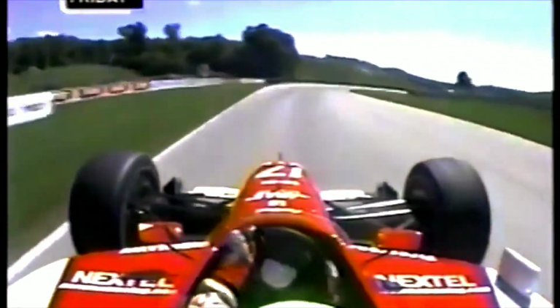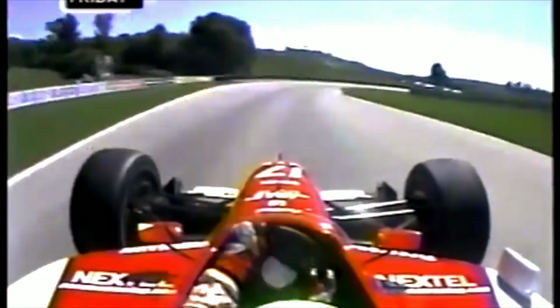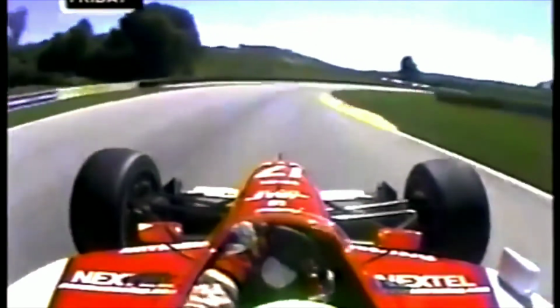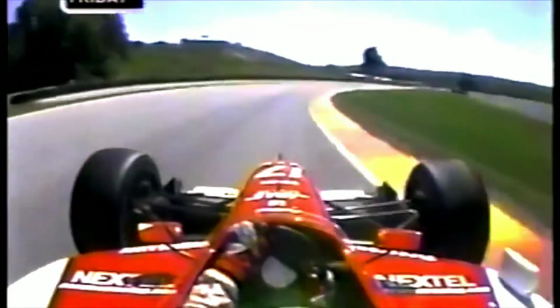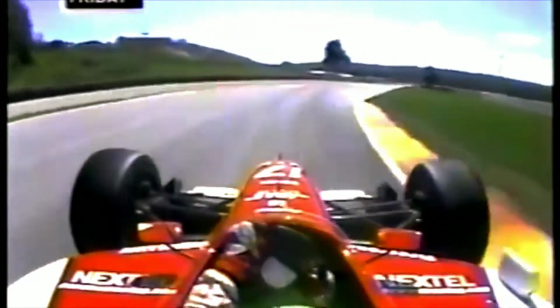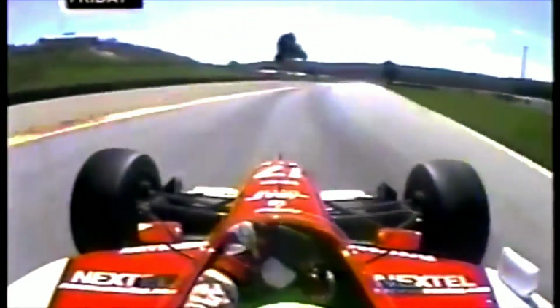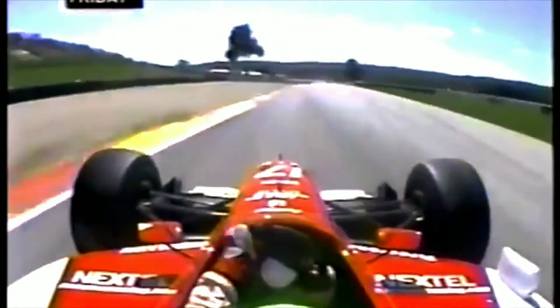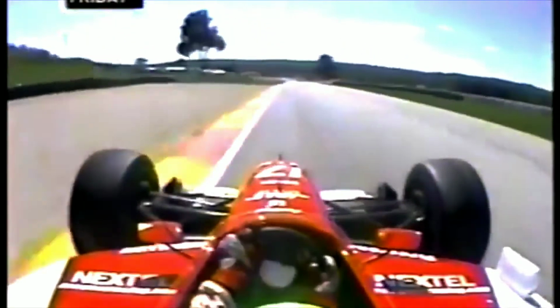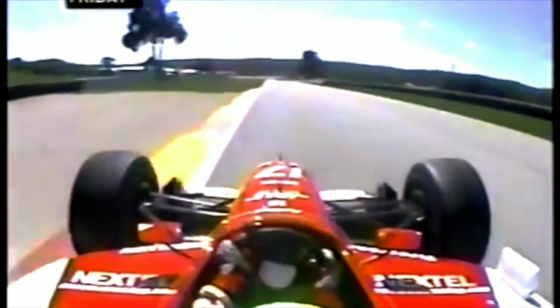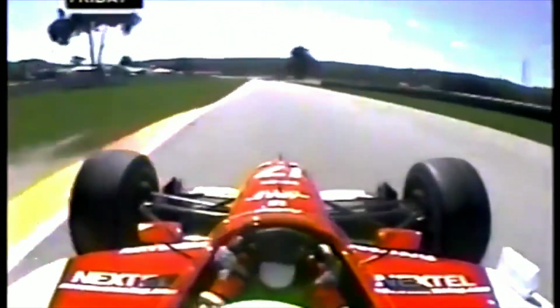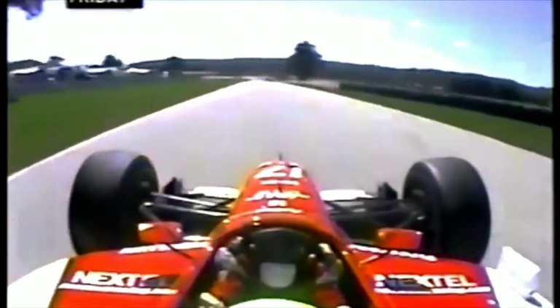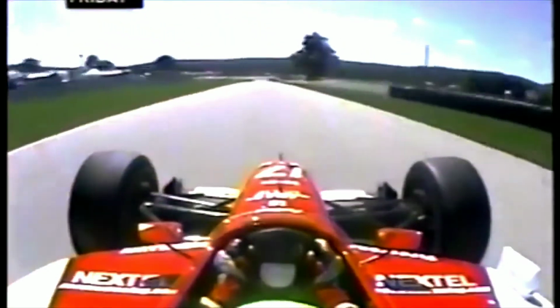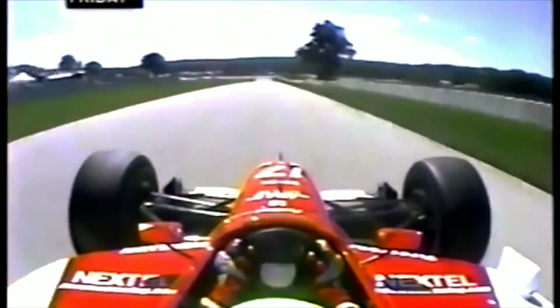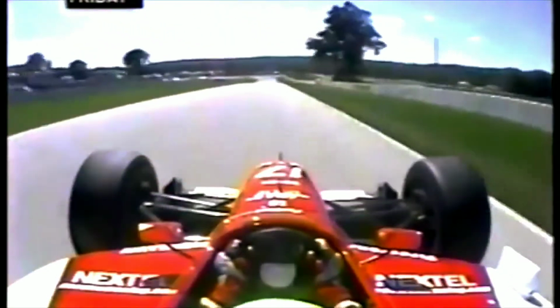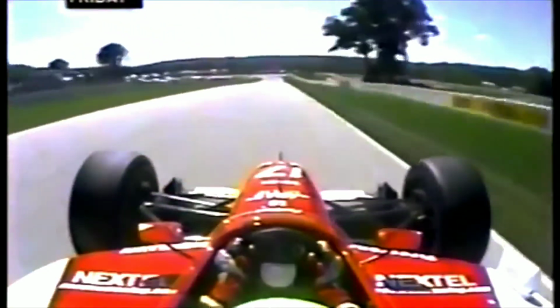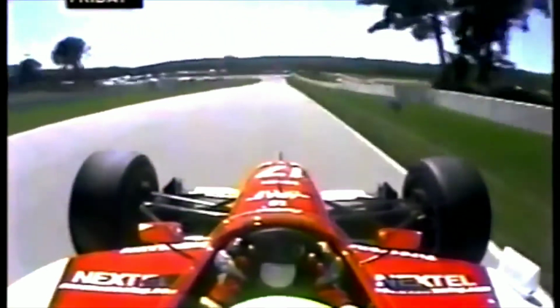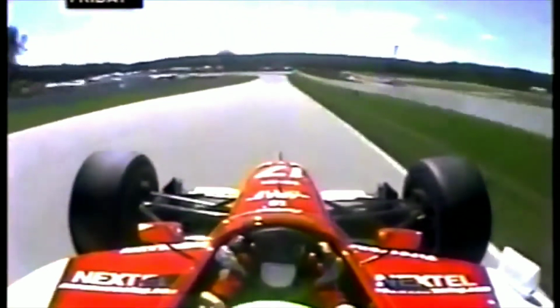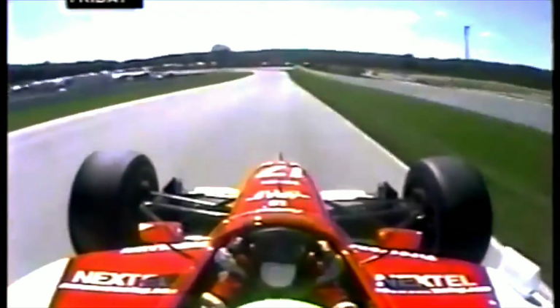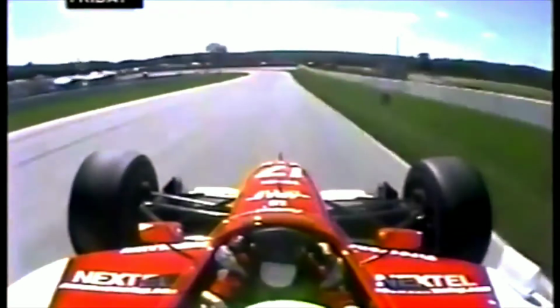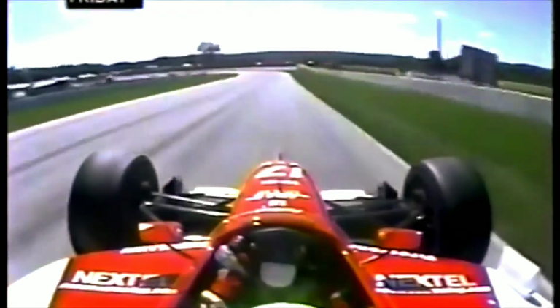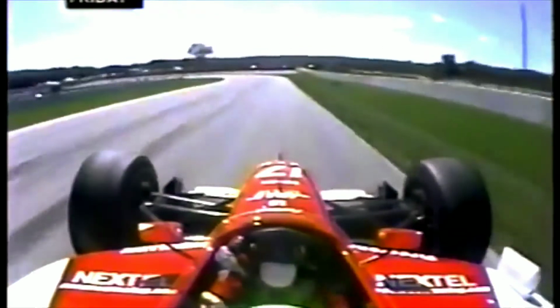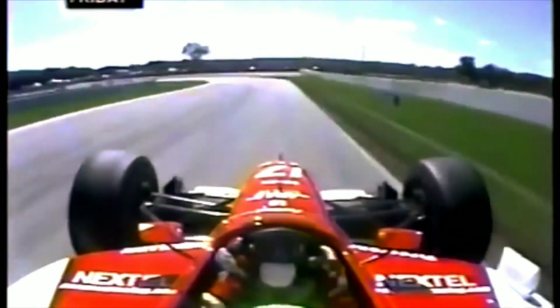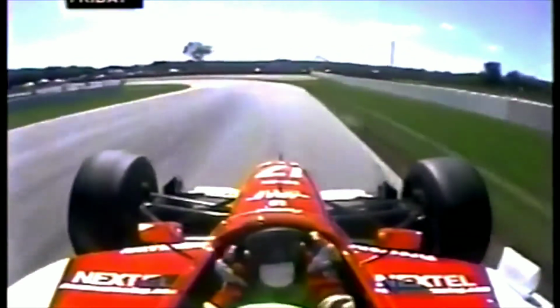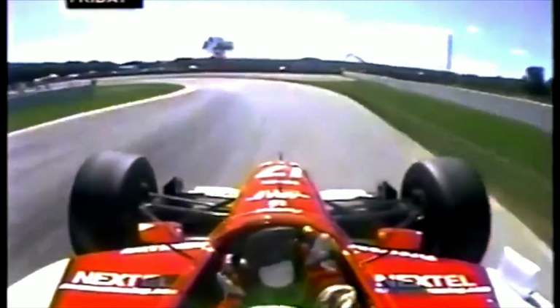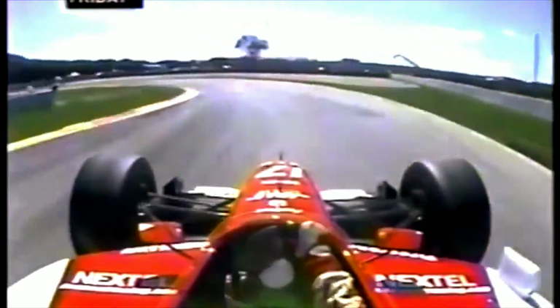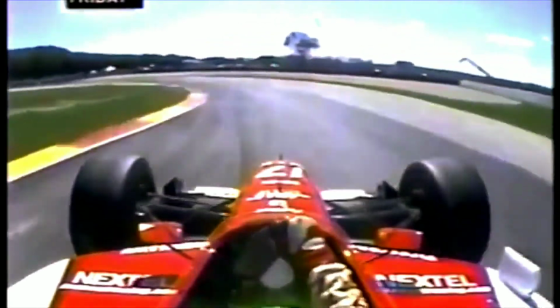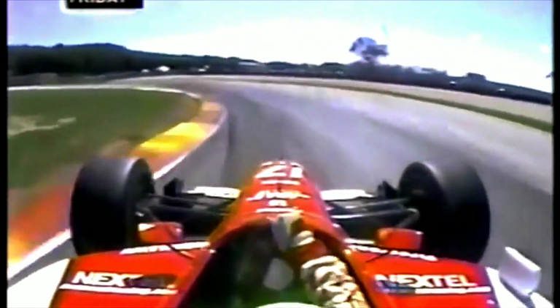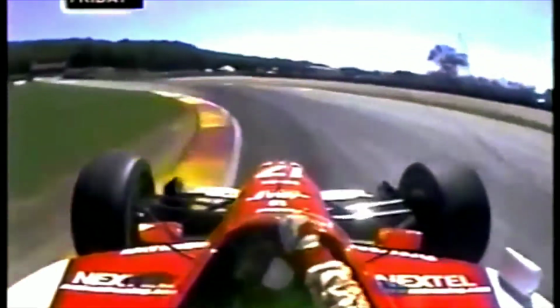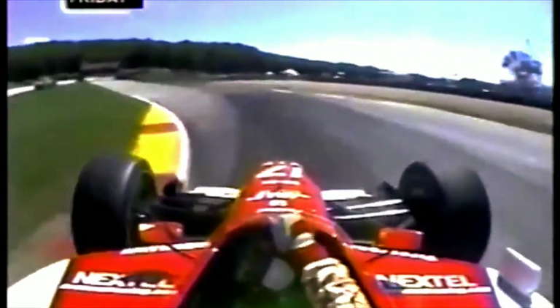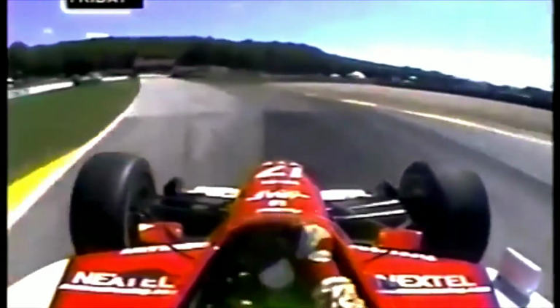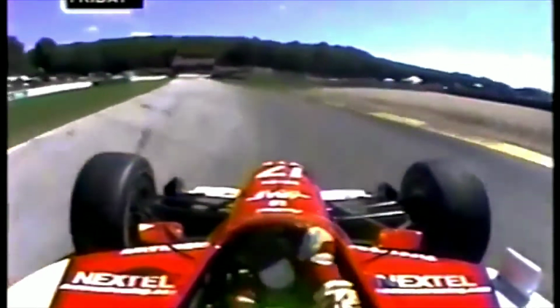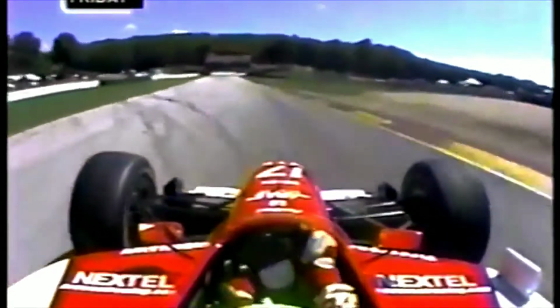This corner is almost flat in qualifying — a flat right-hander, turn number 7. Now downhill at 175 miles an hour to turn number 8, a drop of 55 feet, through the left-hander.